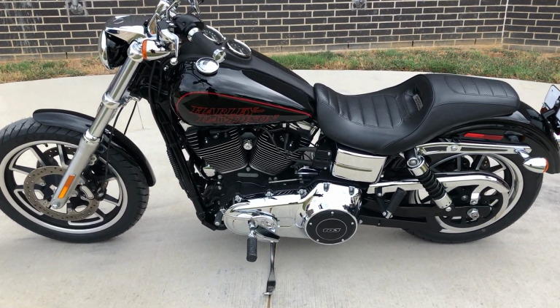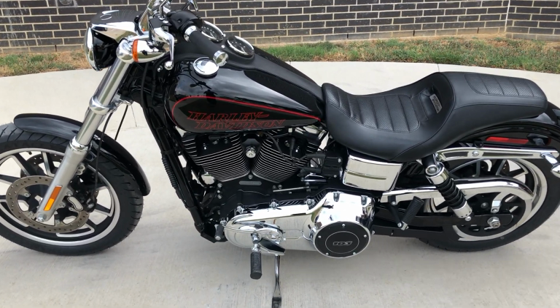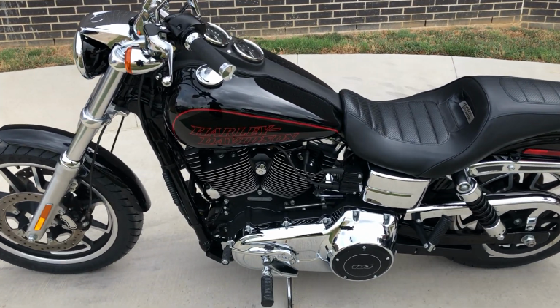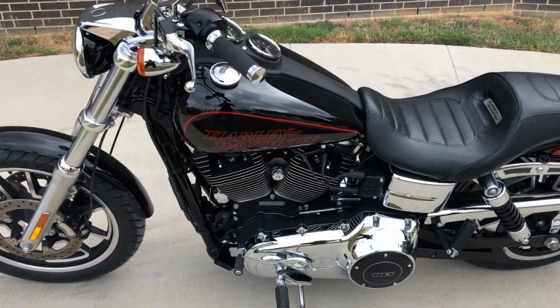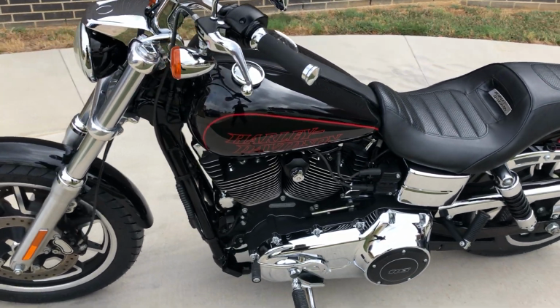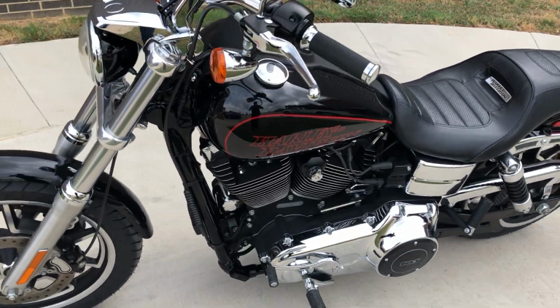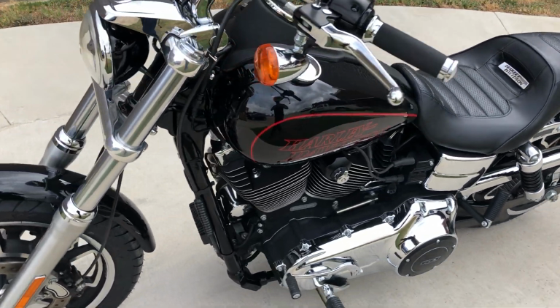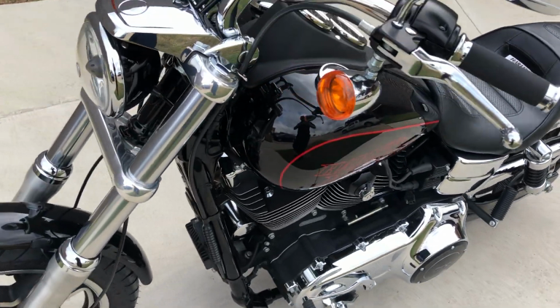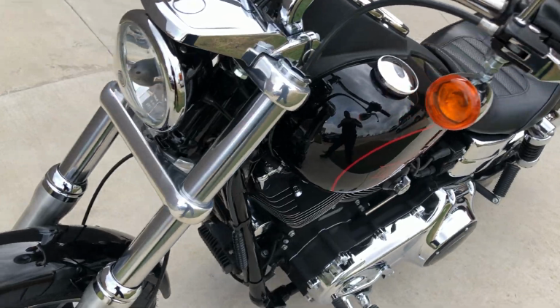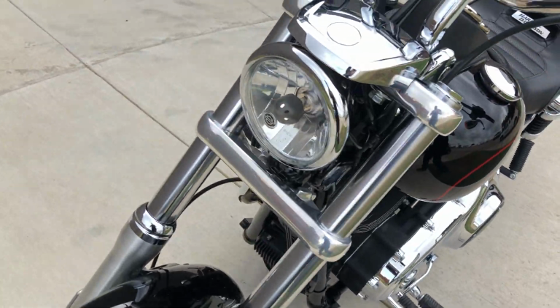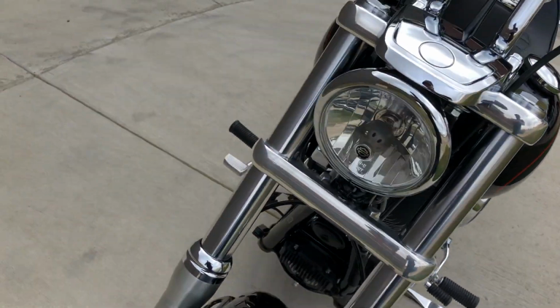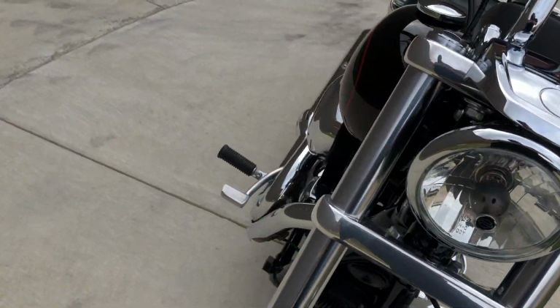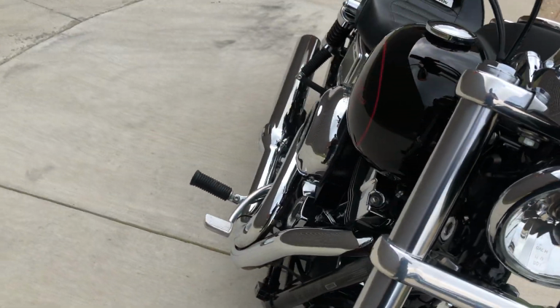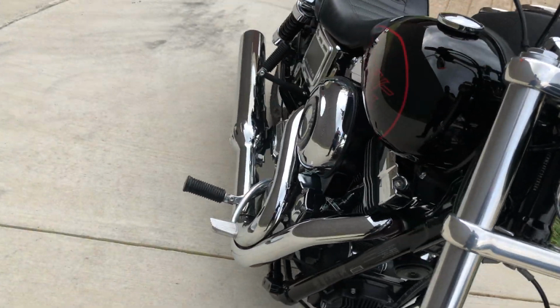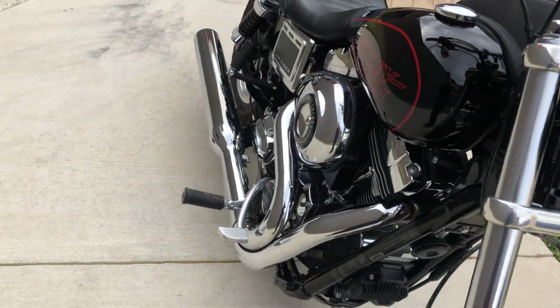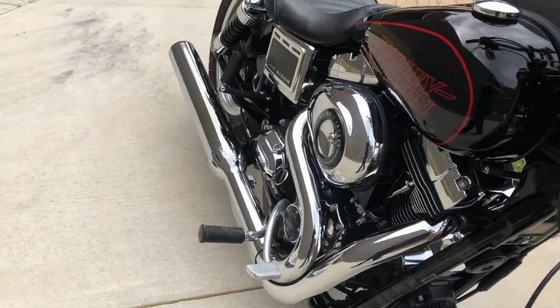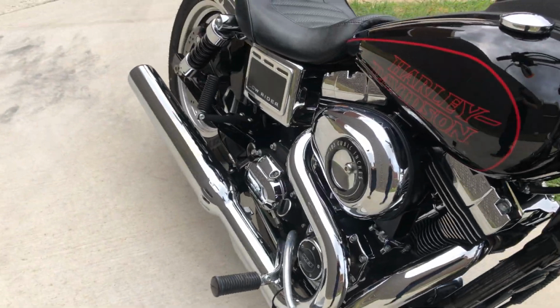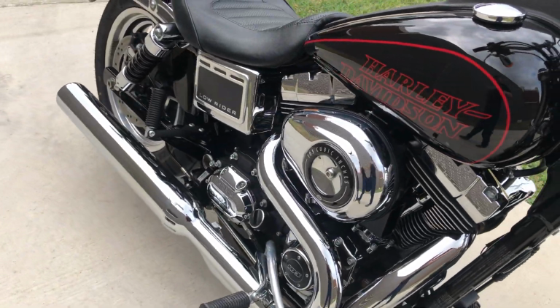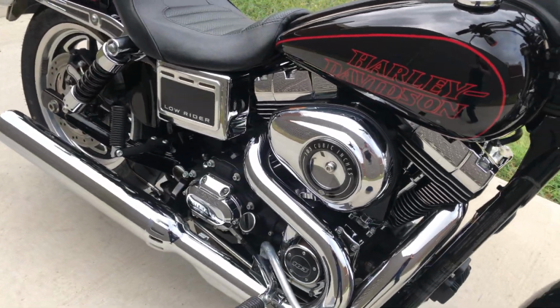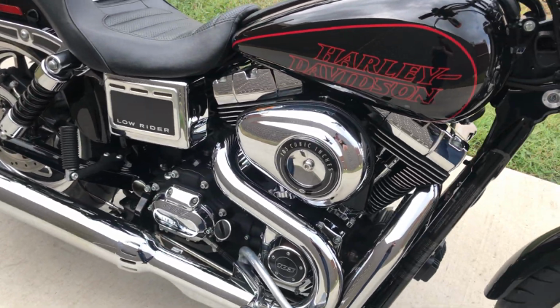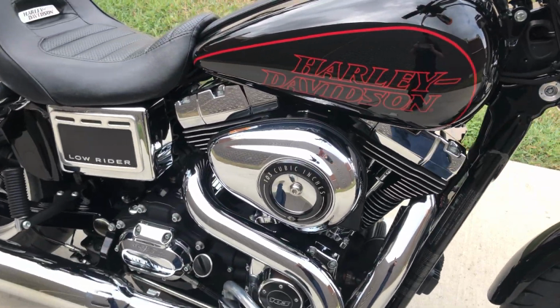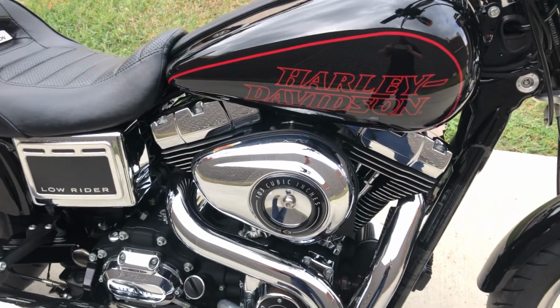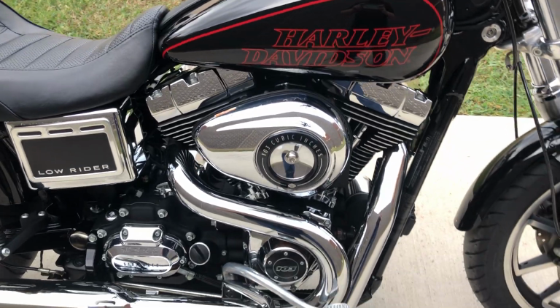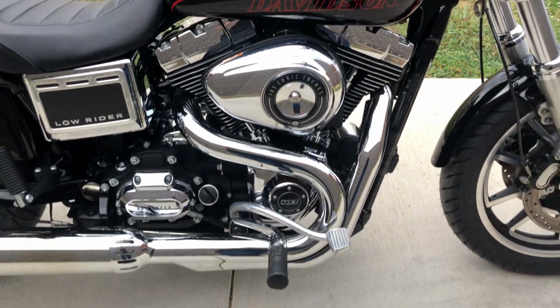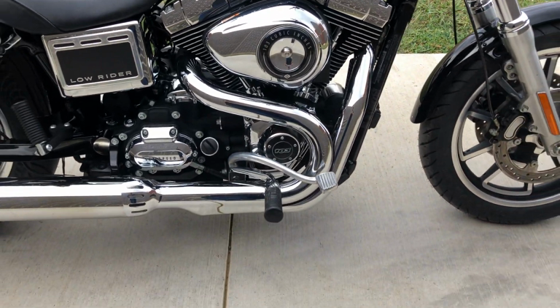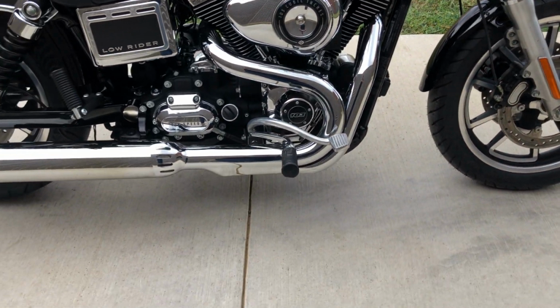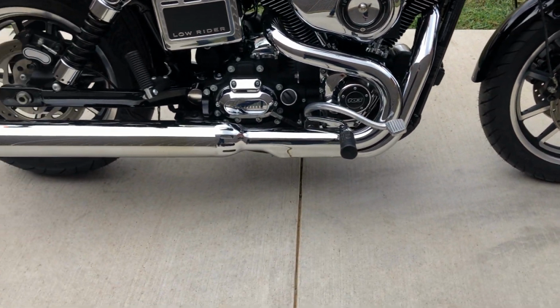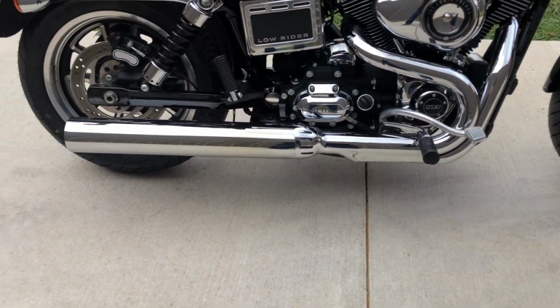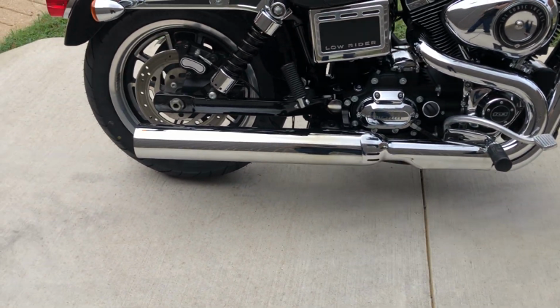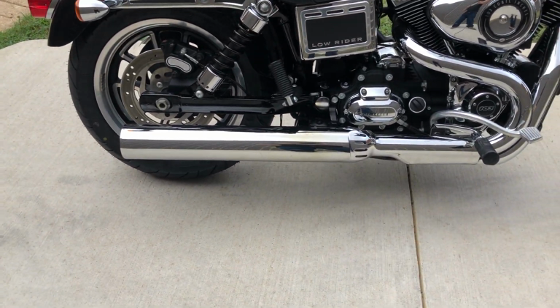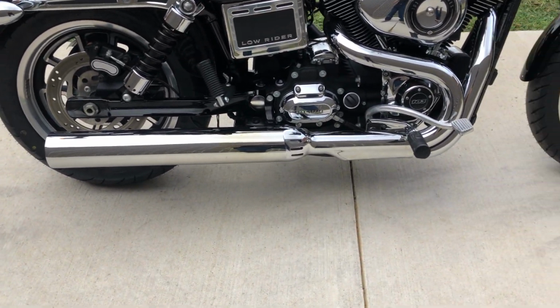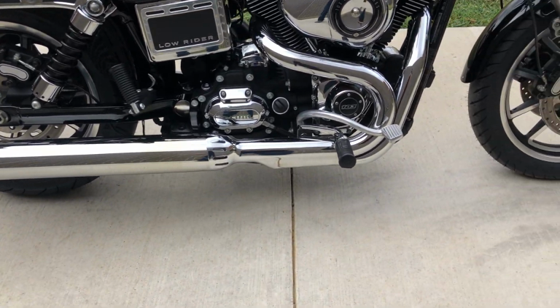This one's got the Vivid Black paint. It's got the 103-inch Fuel Injected Twin Cam with a 6-speed transmission. It's got a 2-in-to-1 Chrome Exhaust.